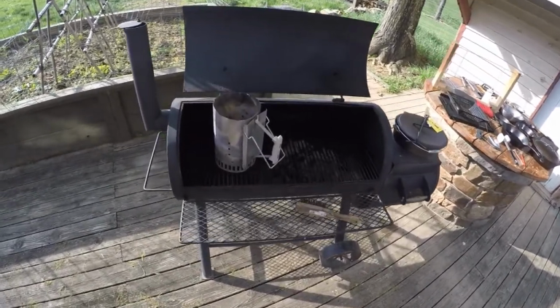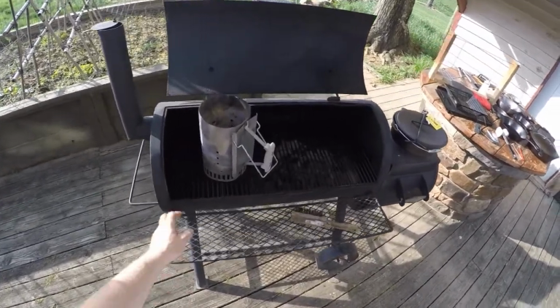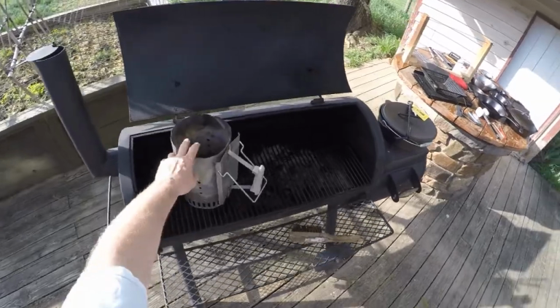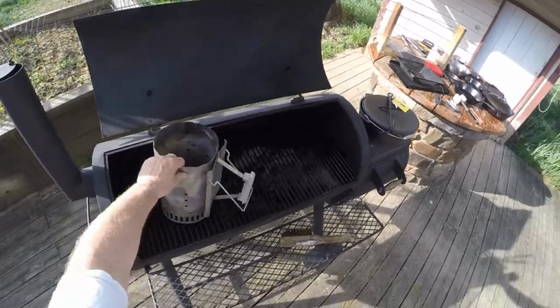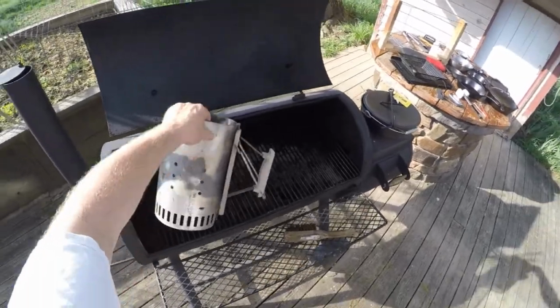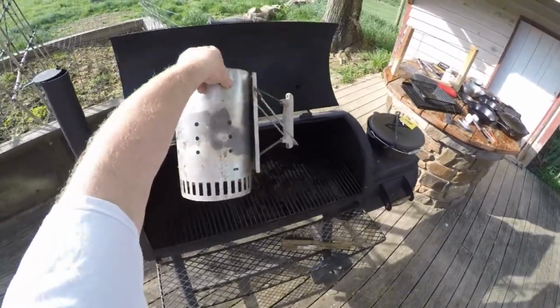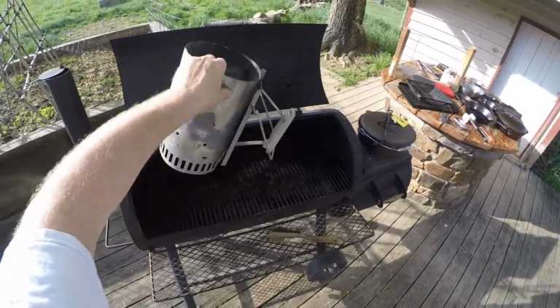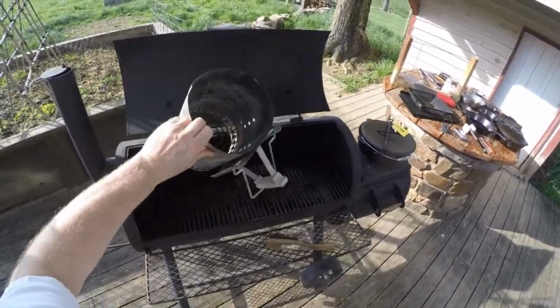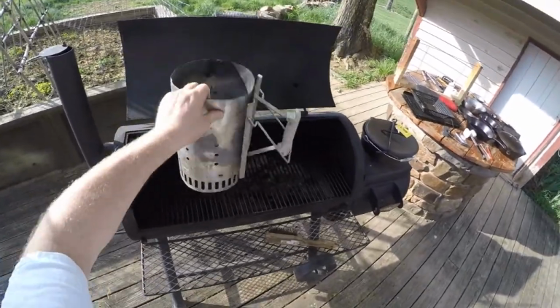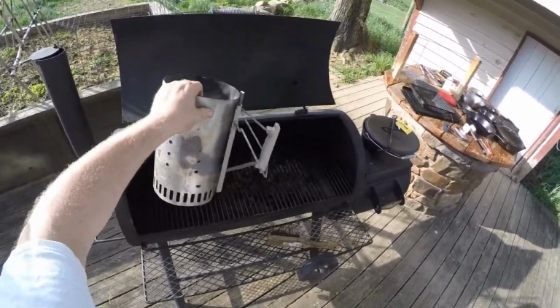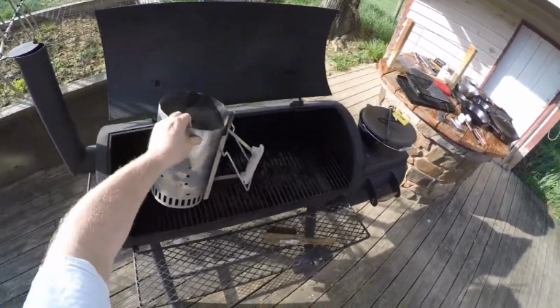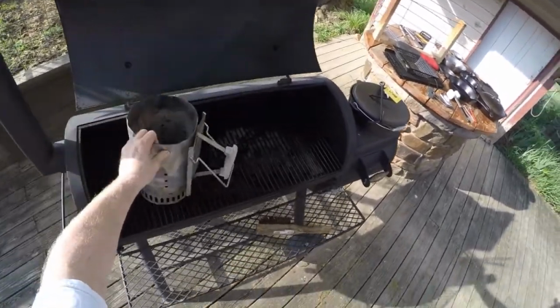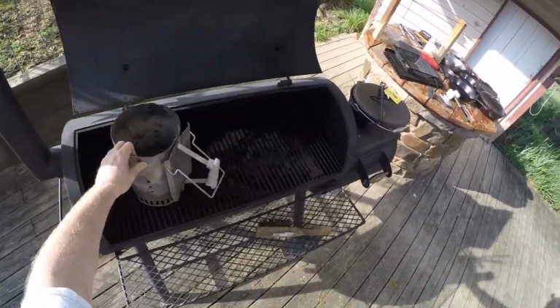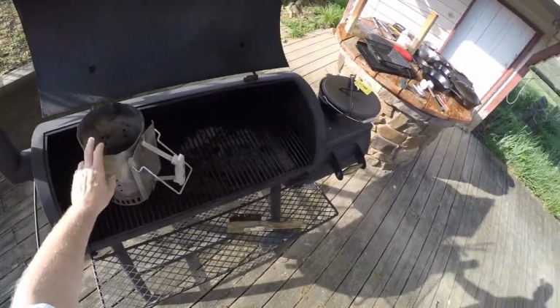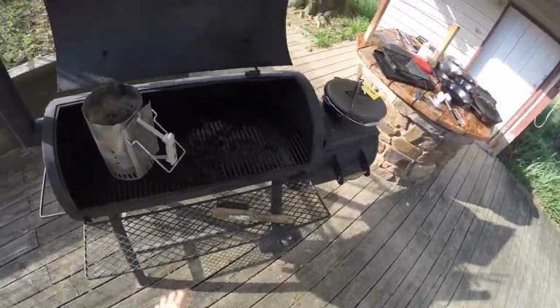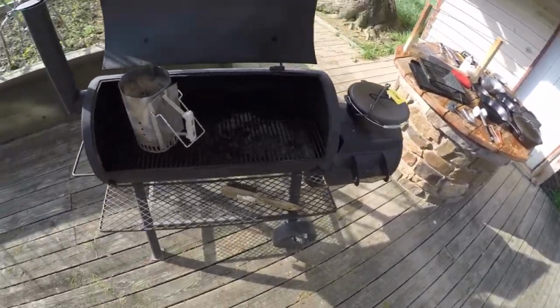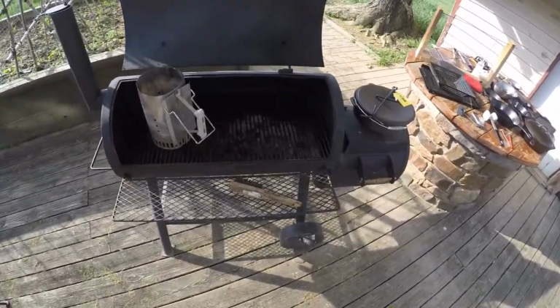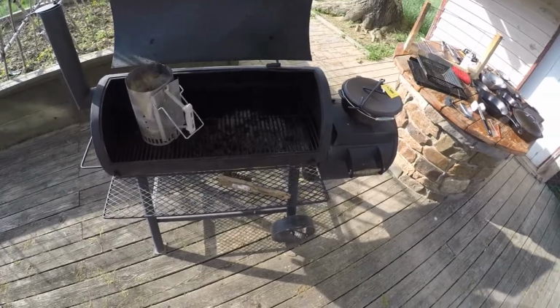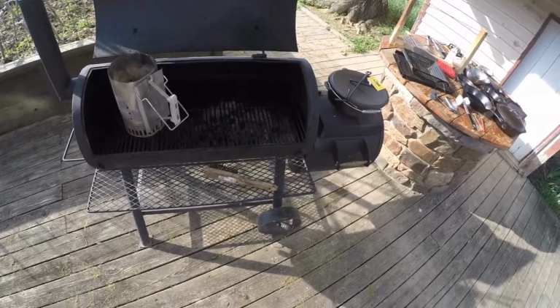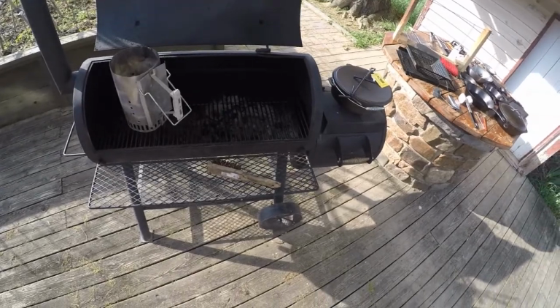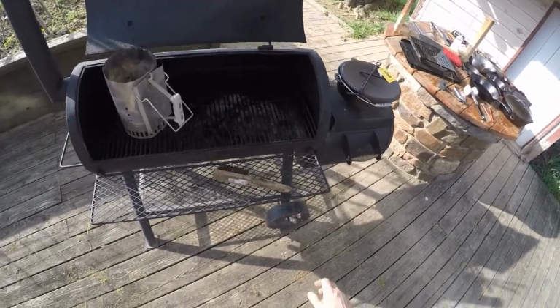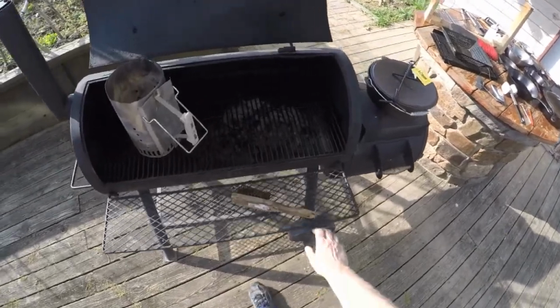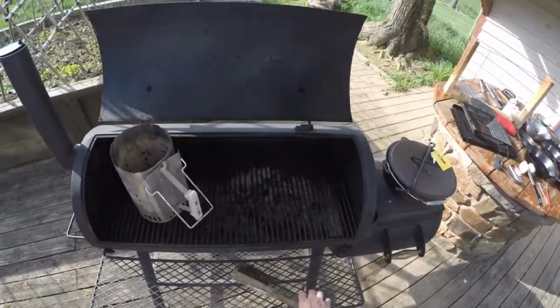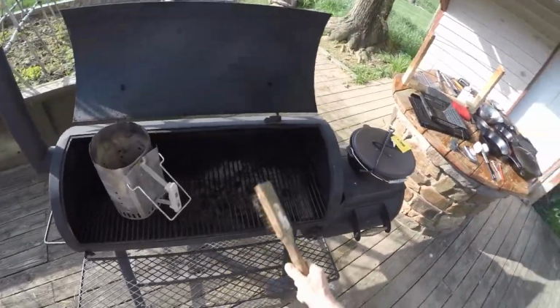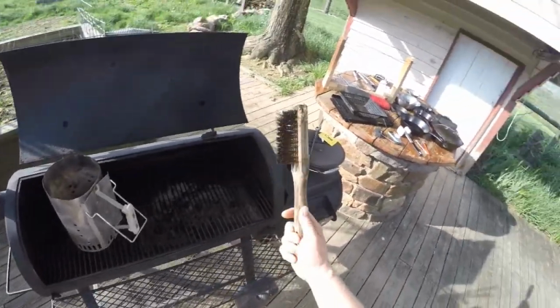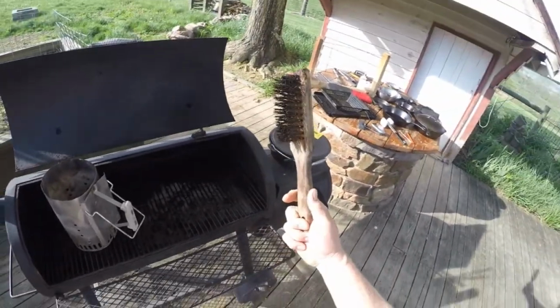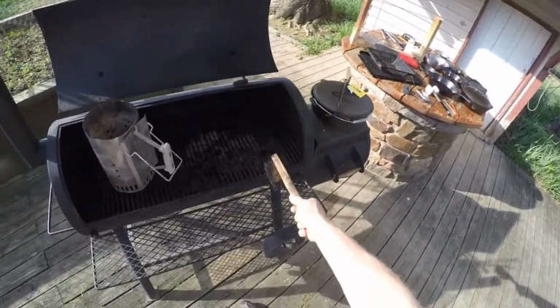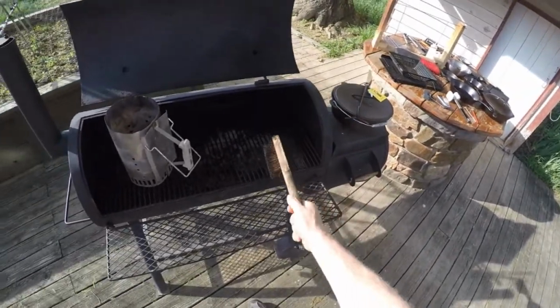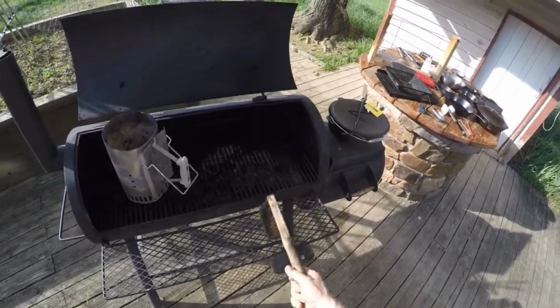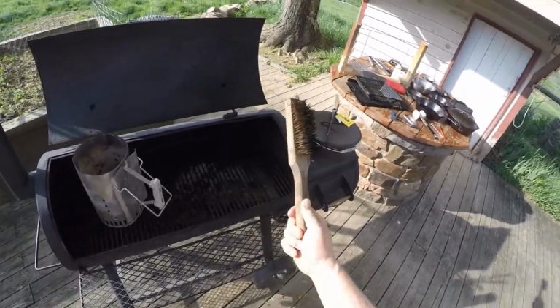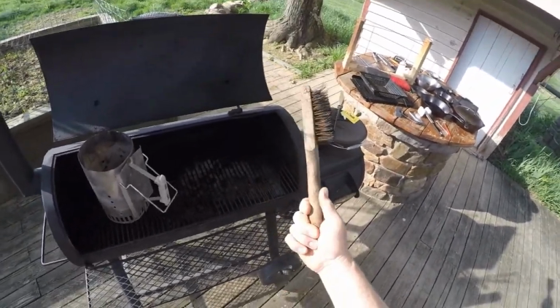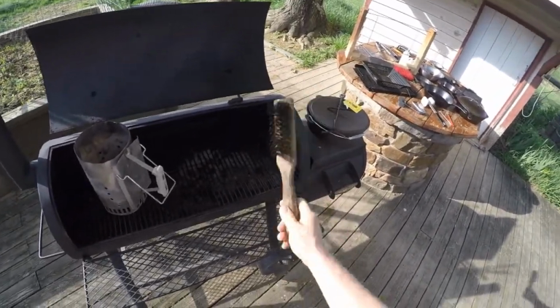This here is a chimney for starting coals. I really like that — it's been a lifesaver. You need a good wire brush for cleaning your grates.